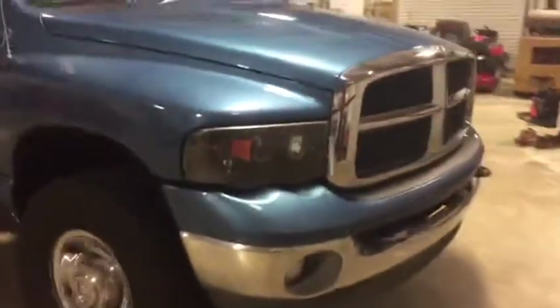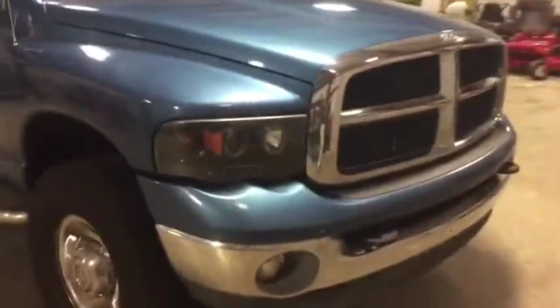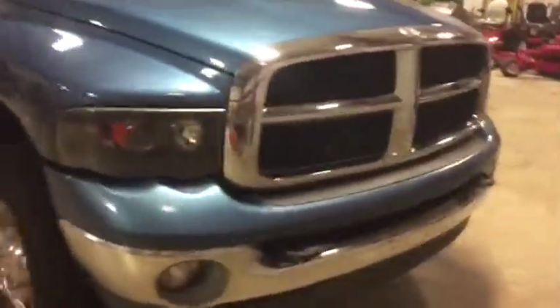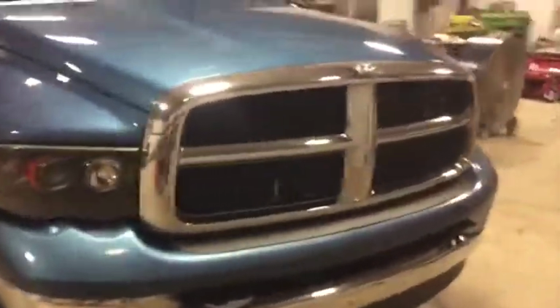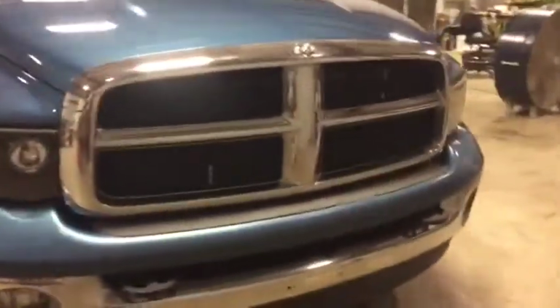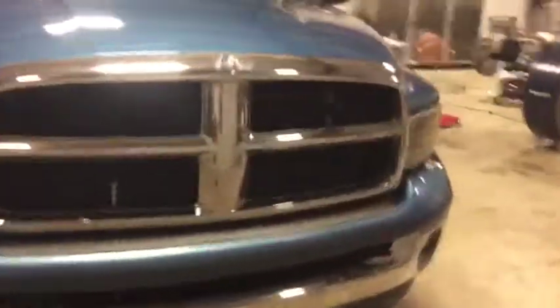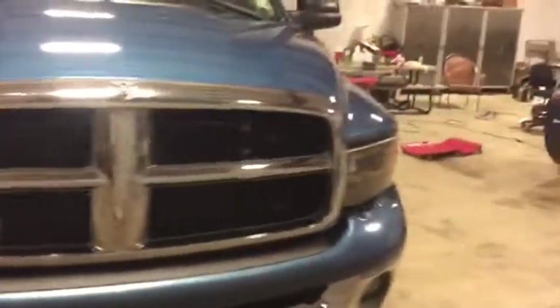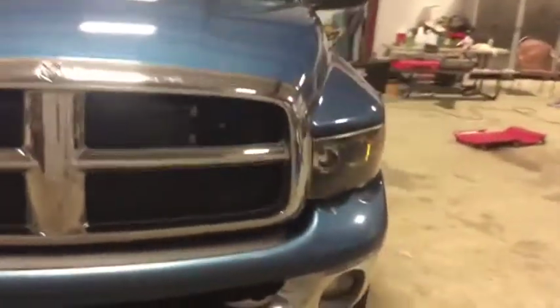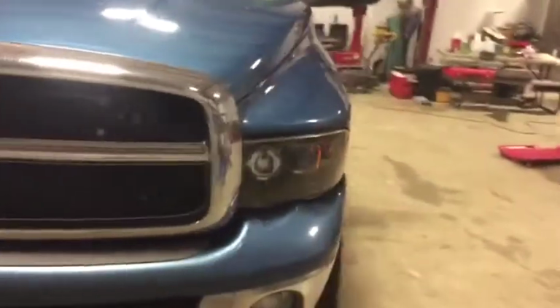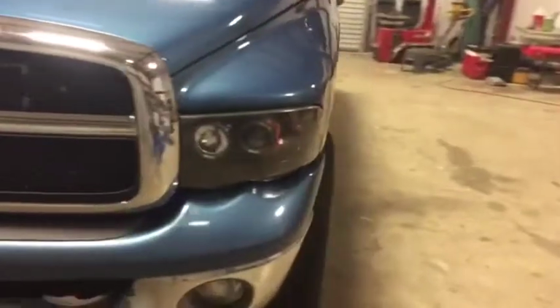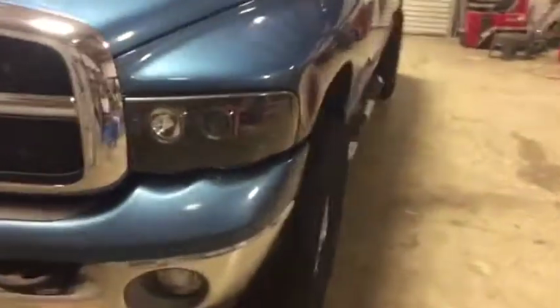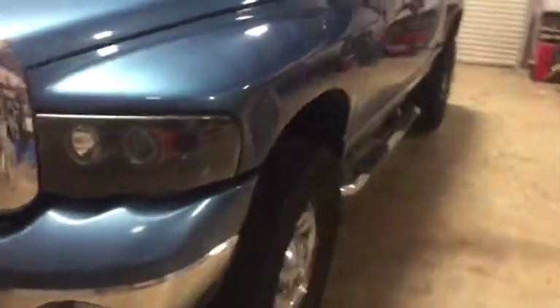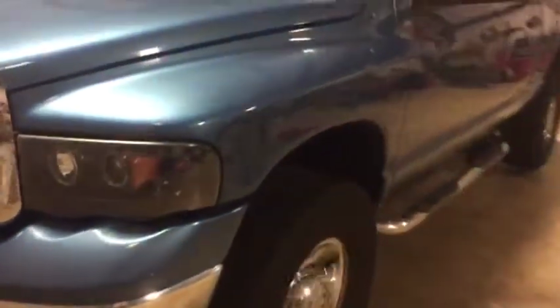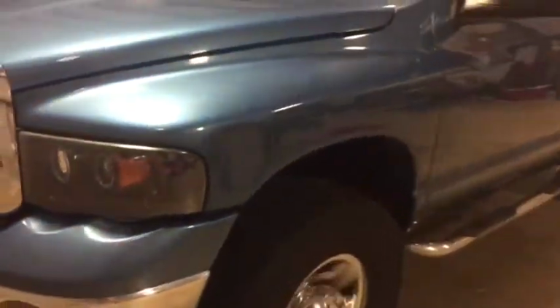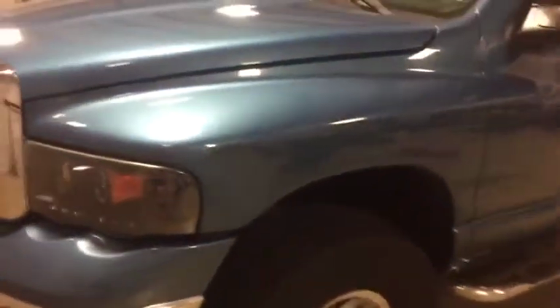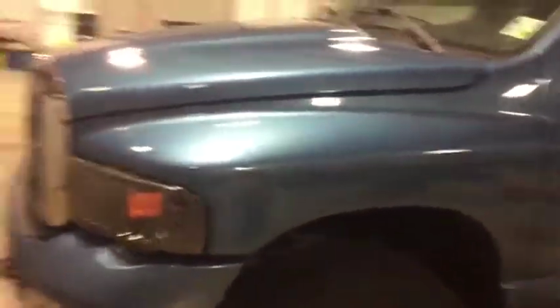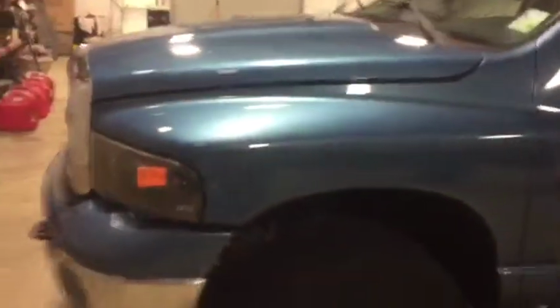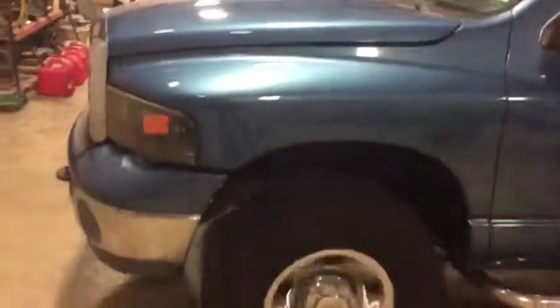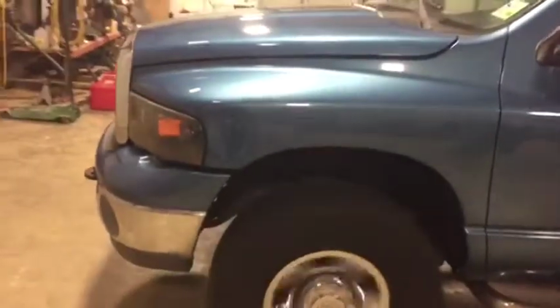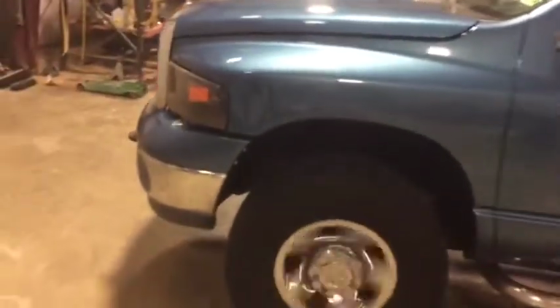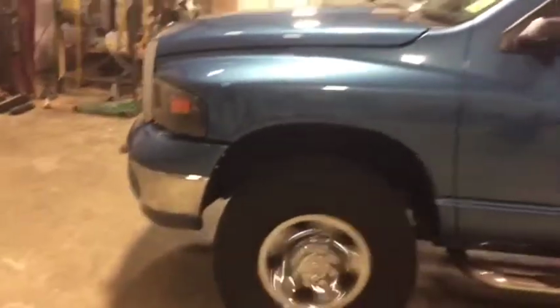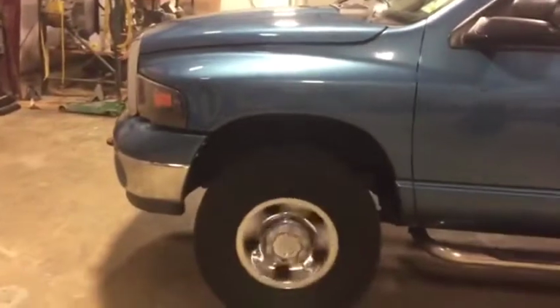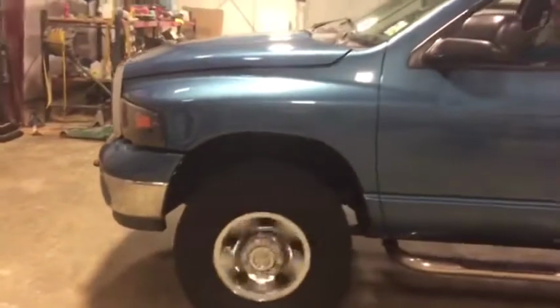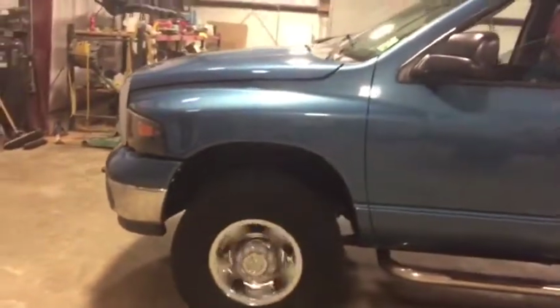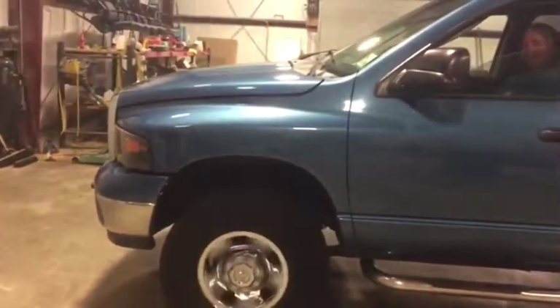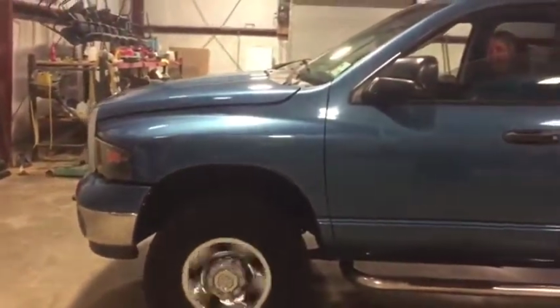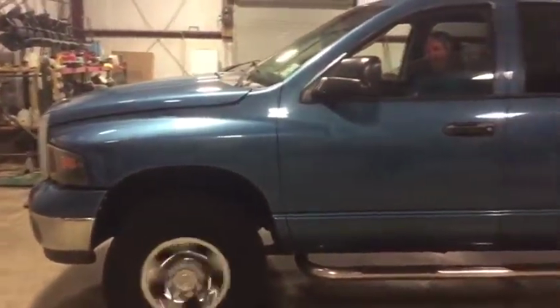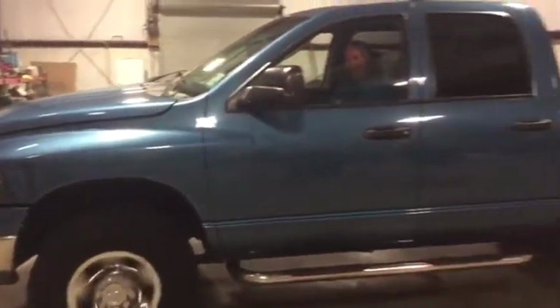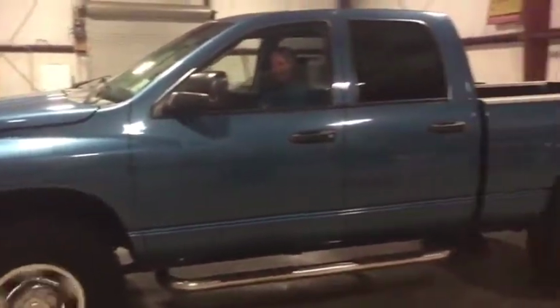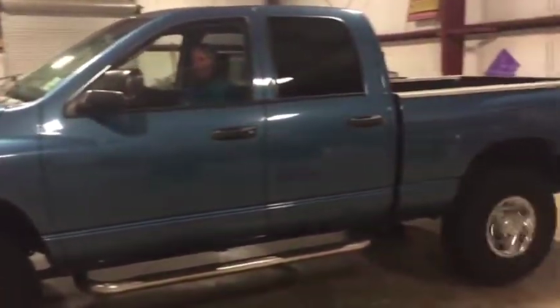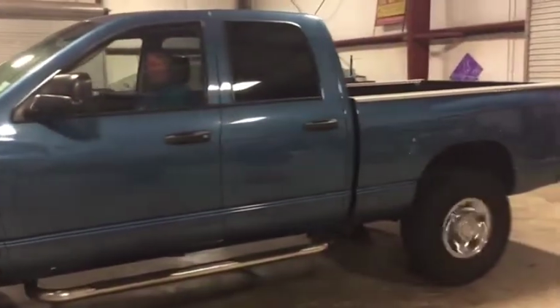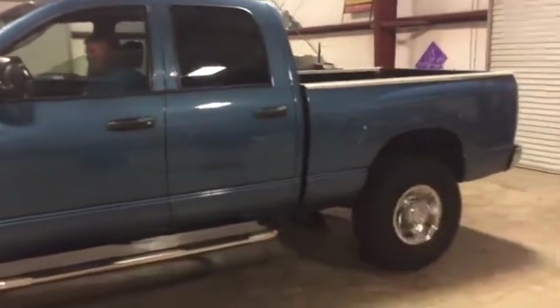This truck is a bank repo. It's a 2003 Dodge four-door four-wheel drive diesel Cummins, and a lot of stuff has been done to this truck. You're going to find this 2003 Dodge diesel four-door four-wheel drive pickup truck is a solid option.